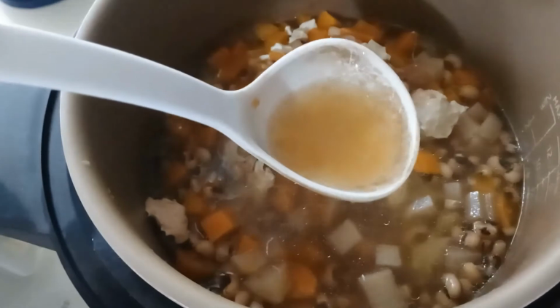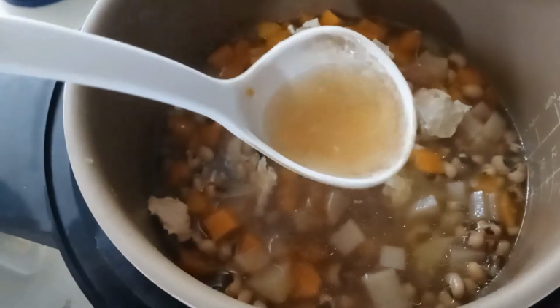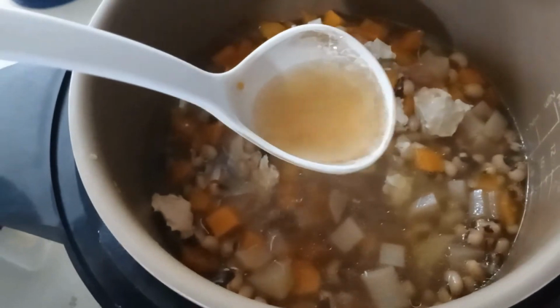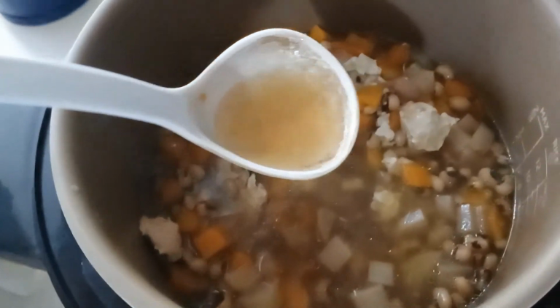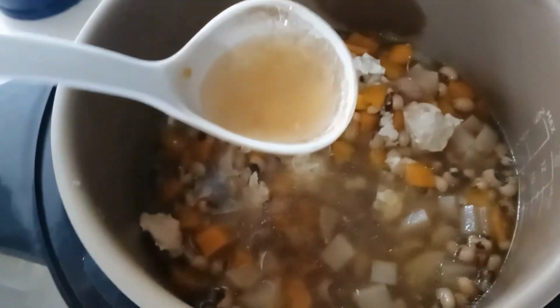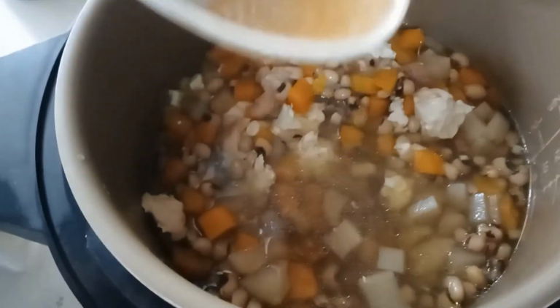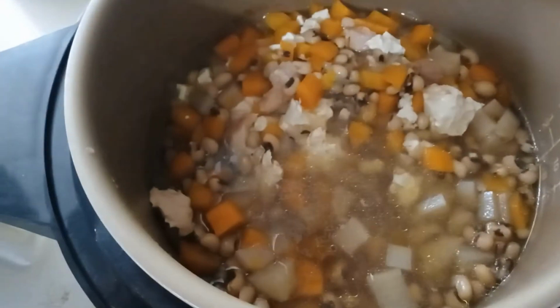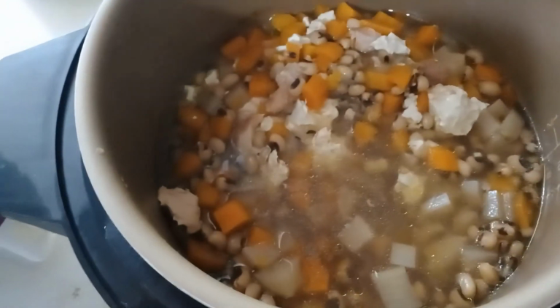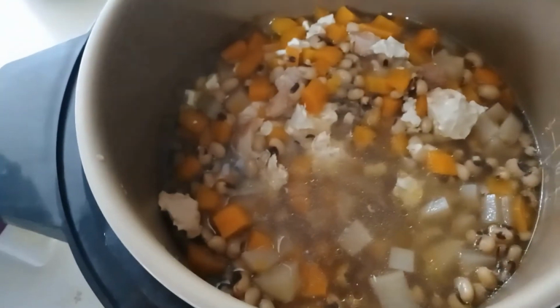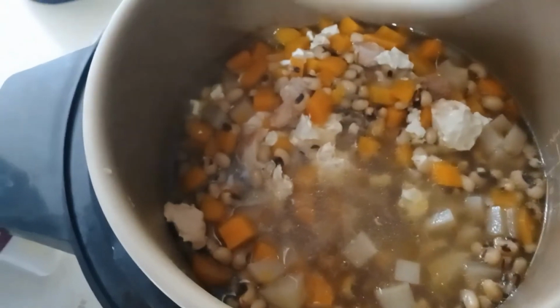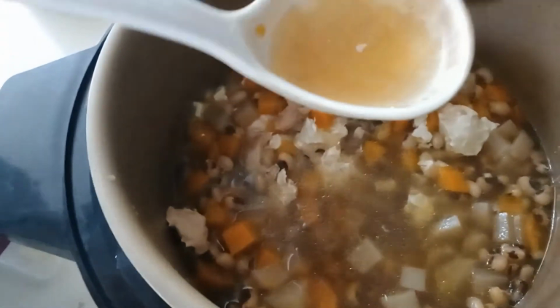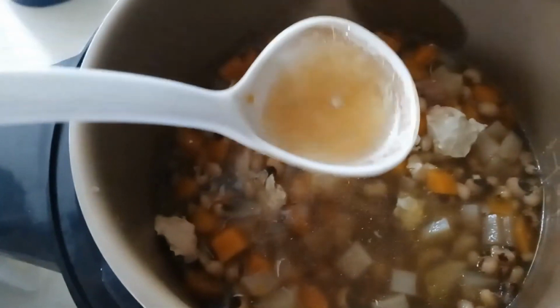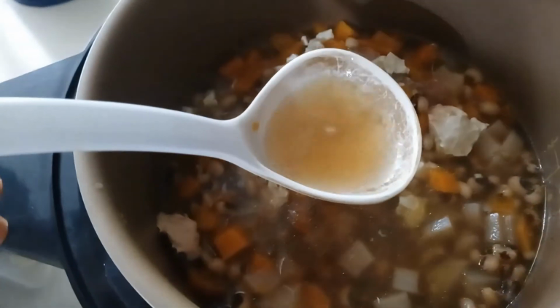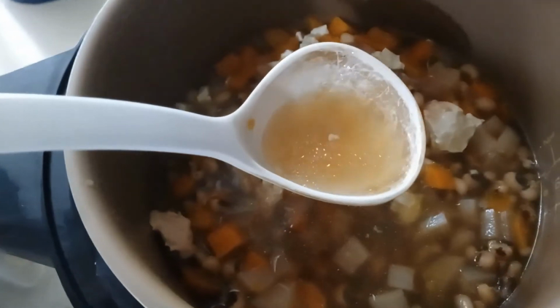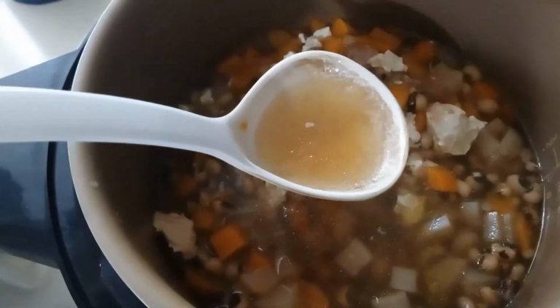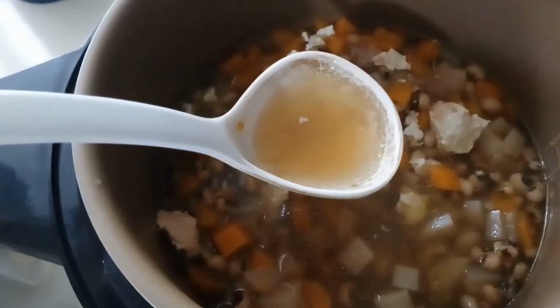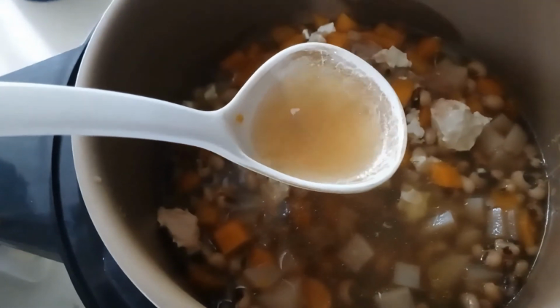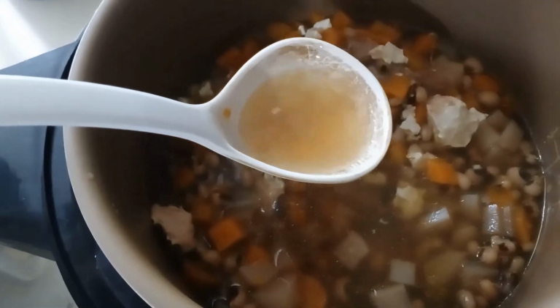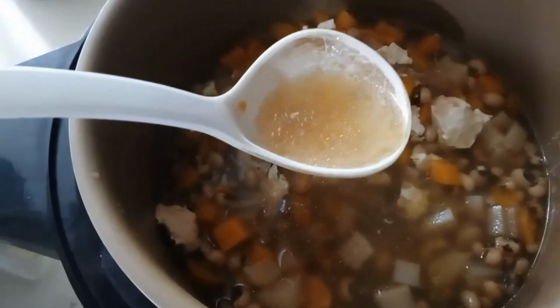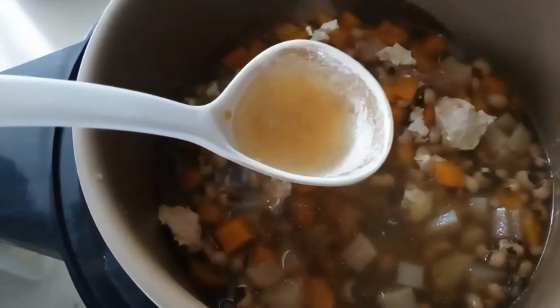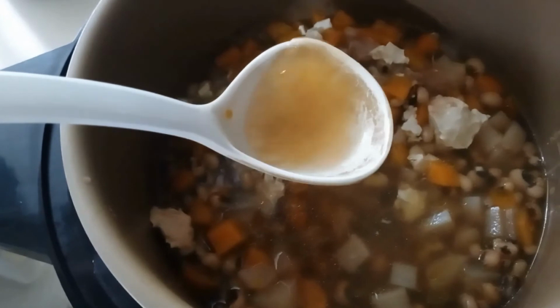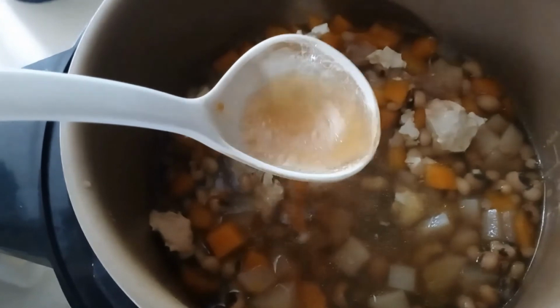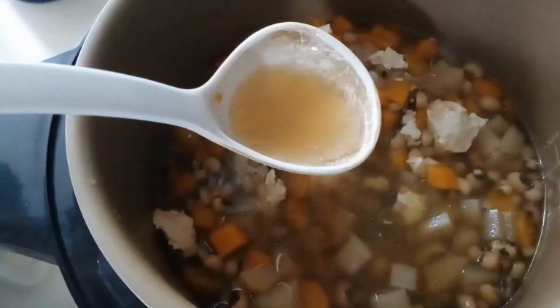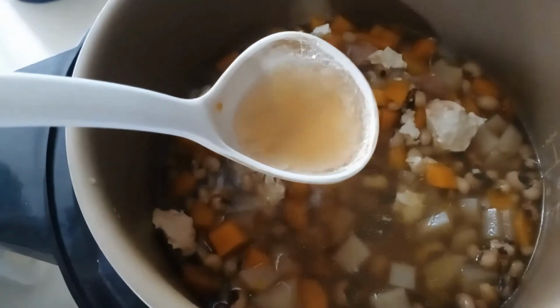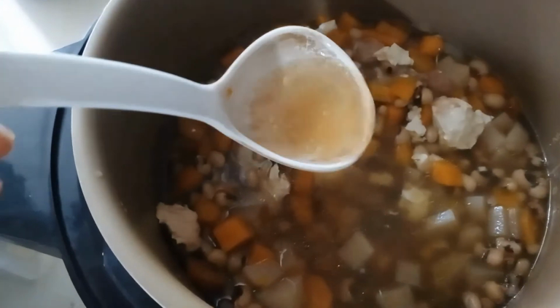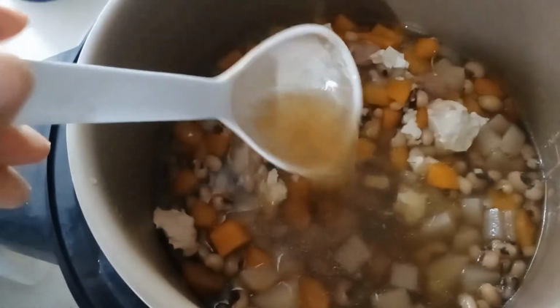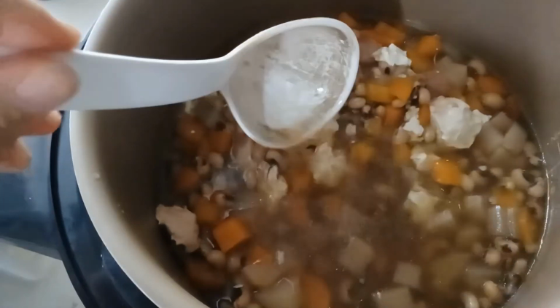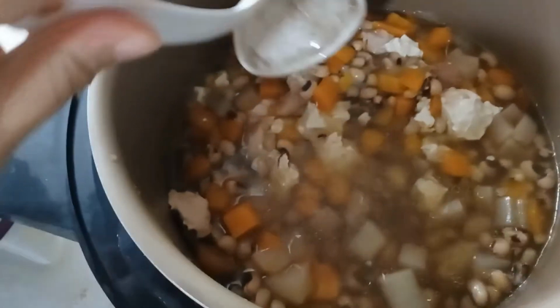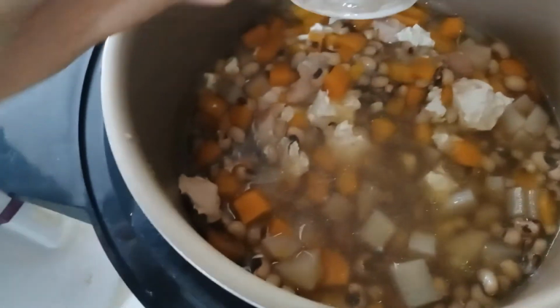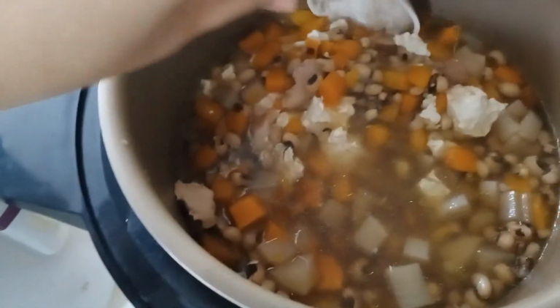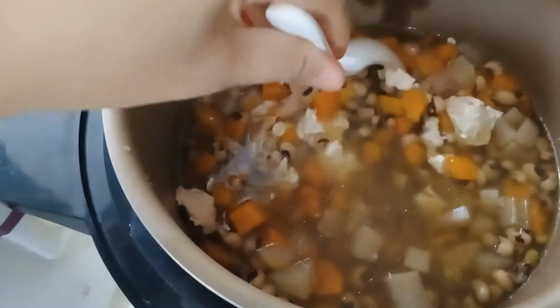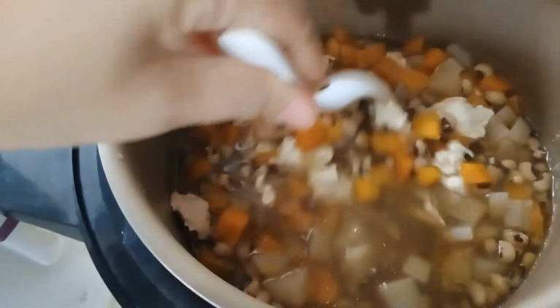Look at the soup — it's not clear anymore, it's brown, and it has a very strong smell of radish as well as chicken. It's going to be very nice.